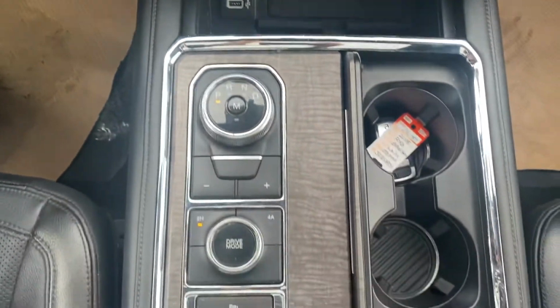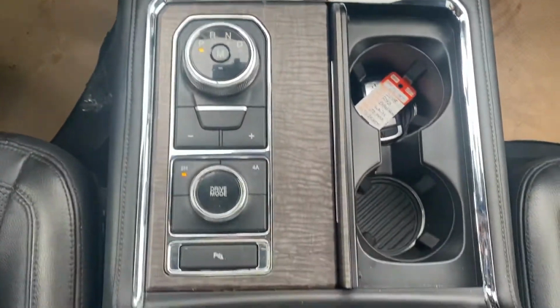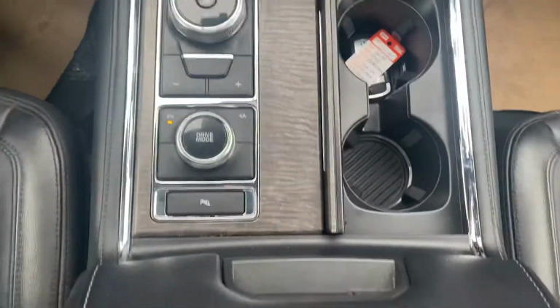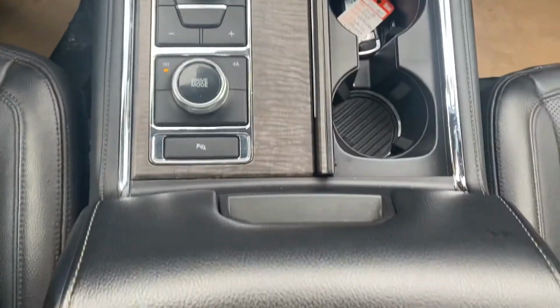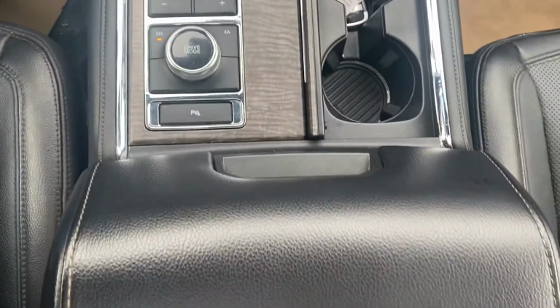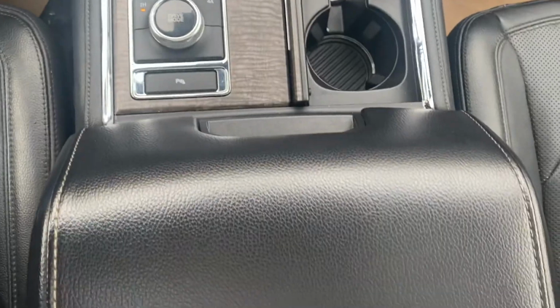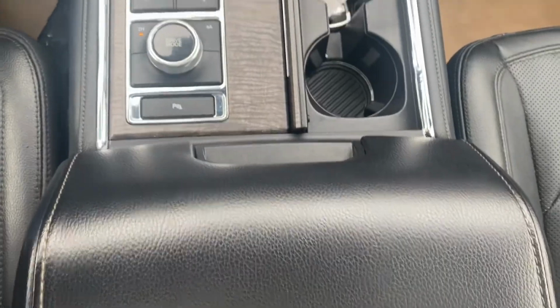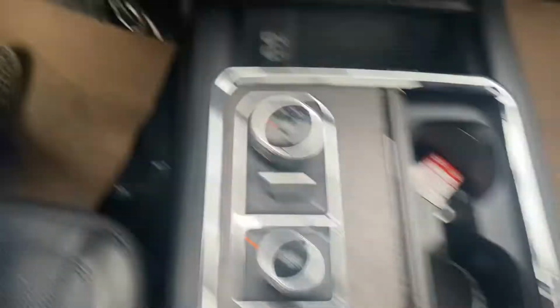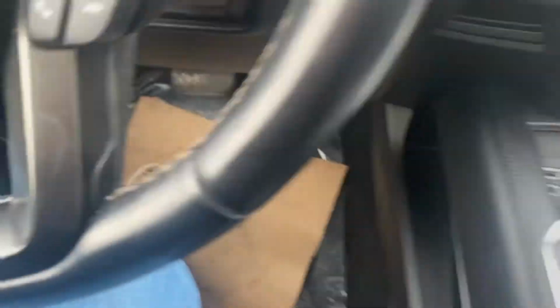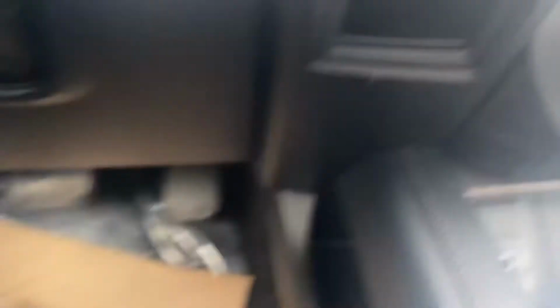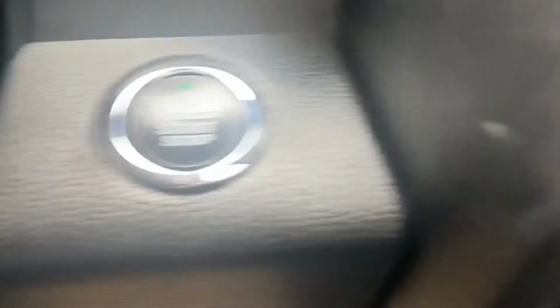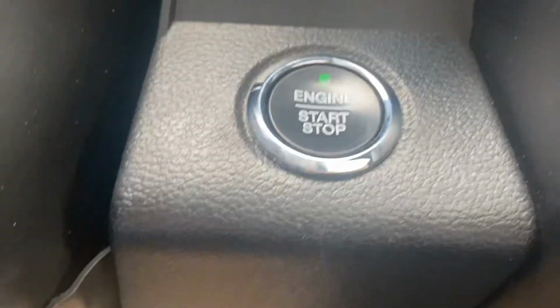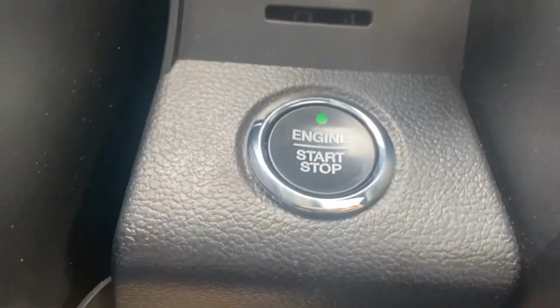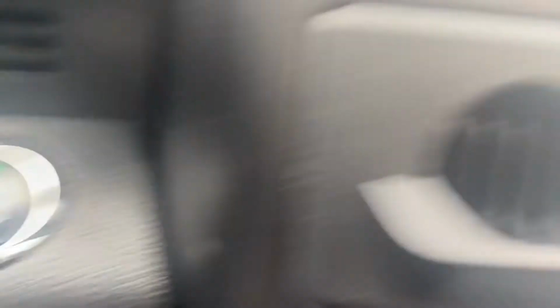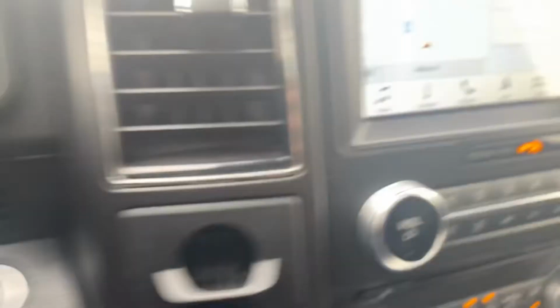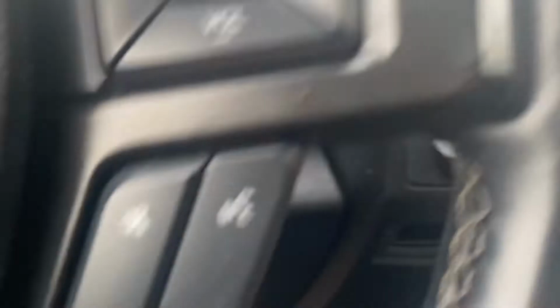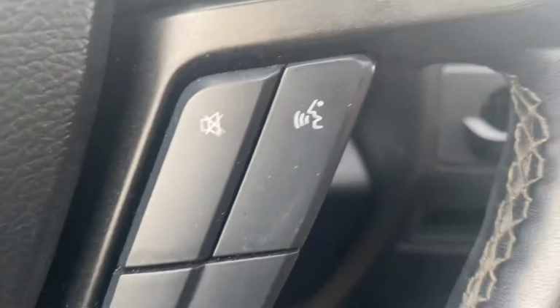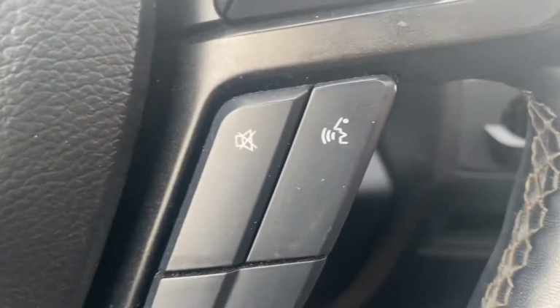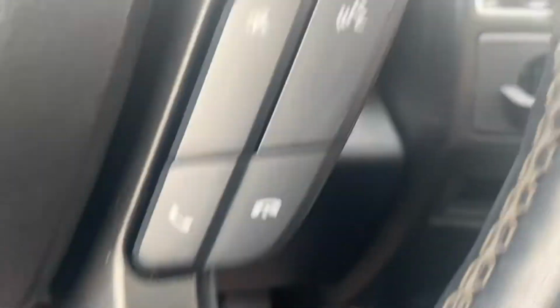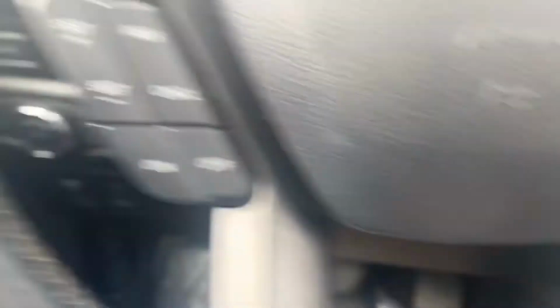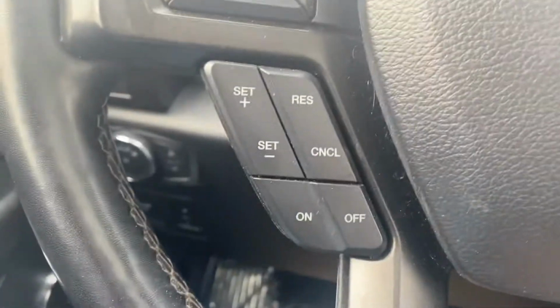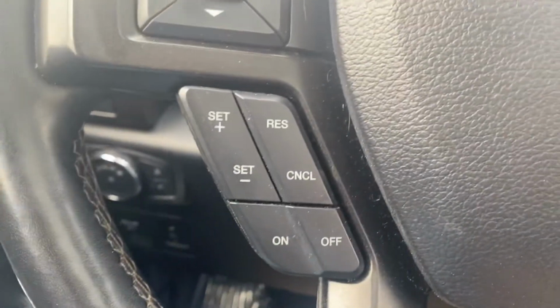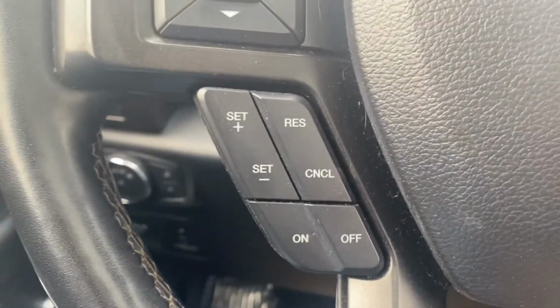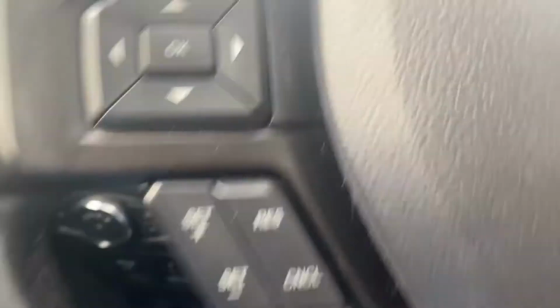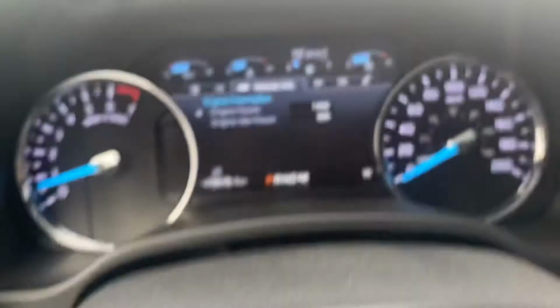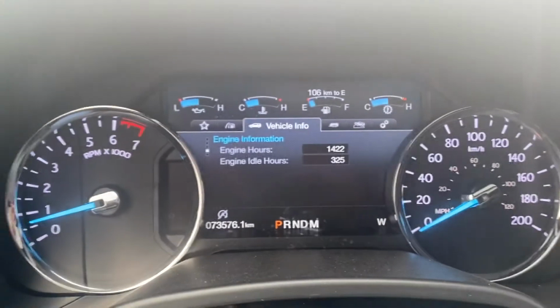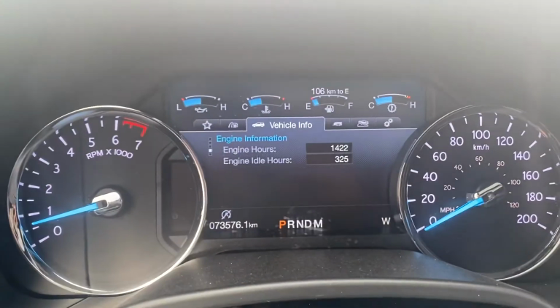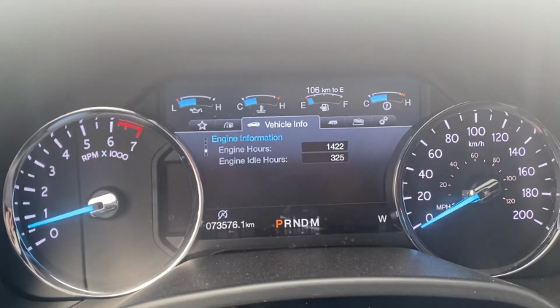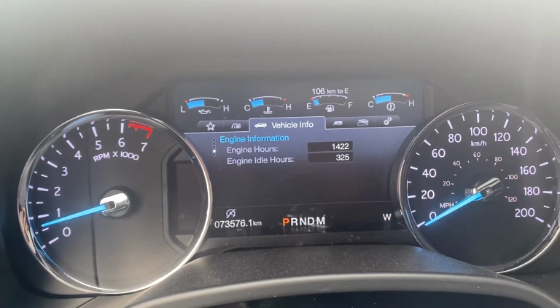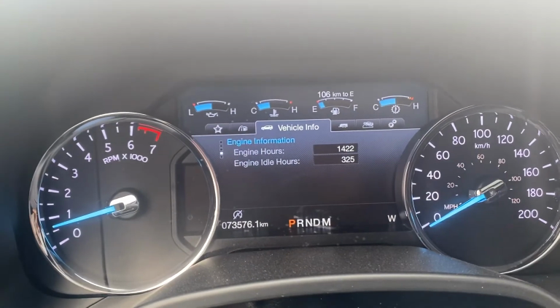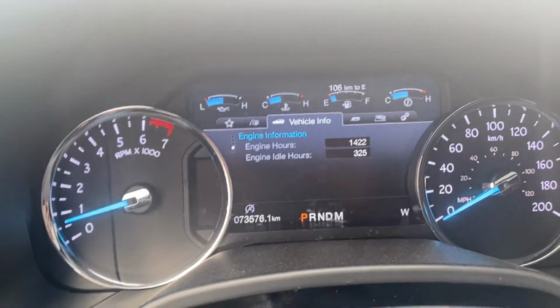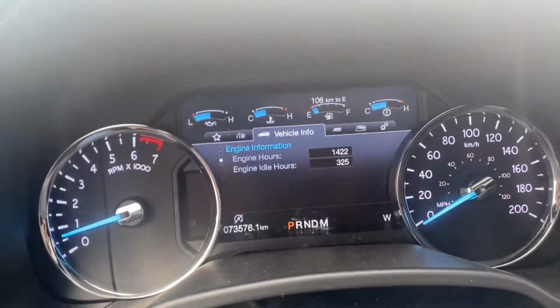Tons of space in the center area, and it is a push-button start. You've got your voice-activated commands, cruise control on the other side, and this one's got just over 73,000 kilometers on it.